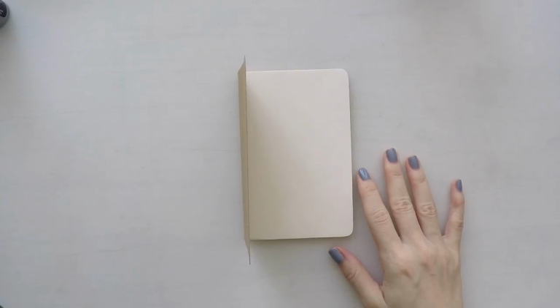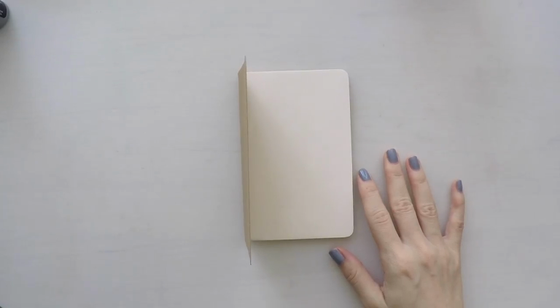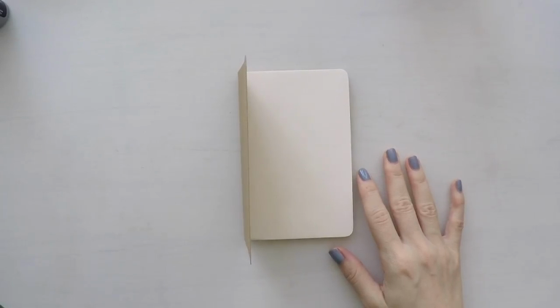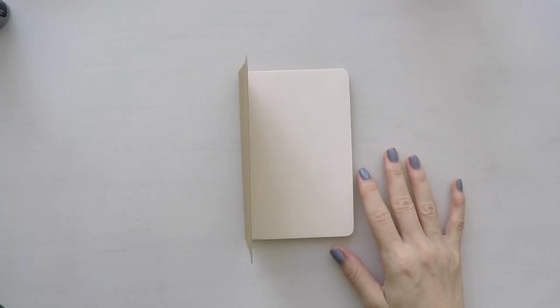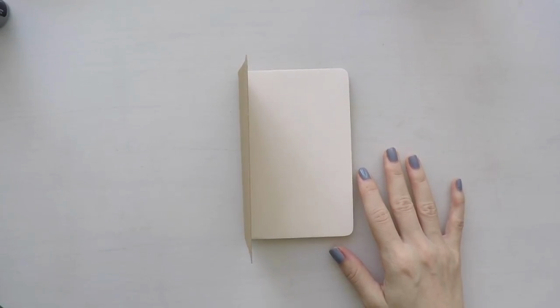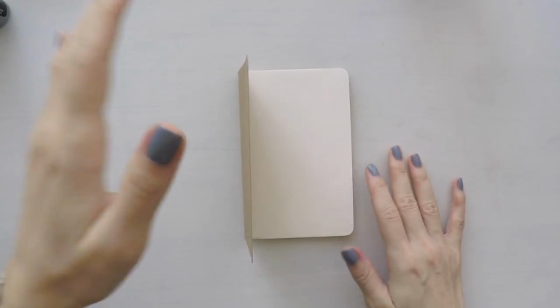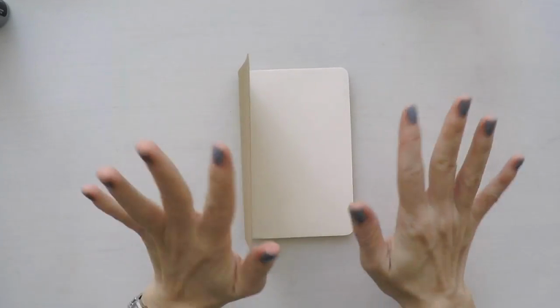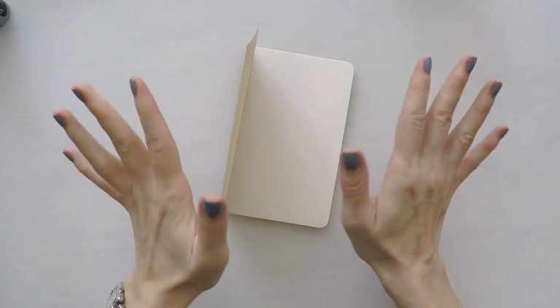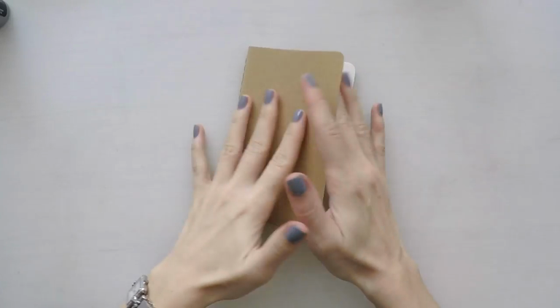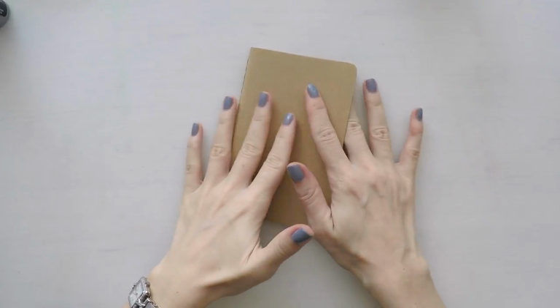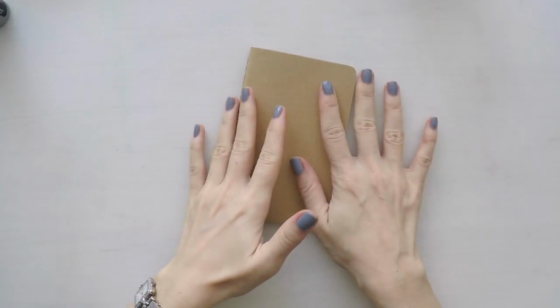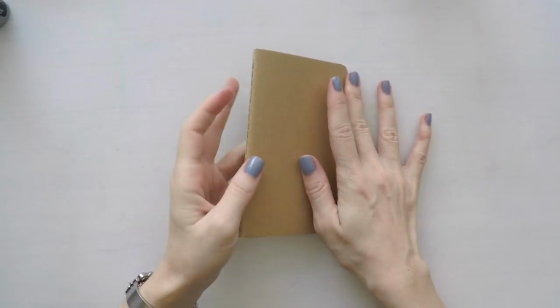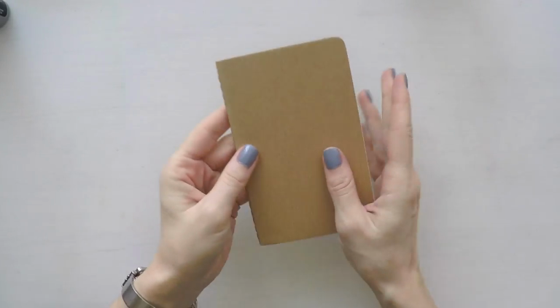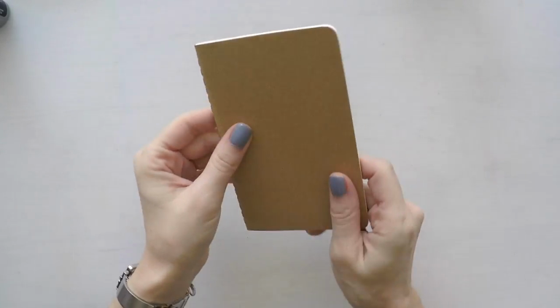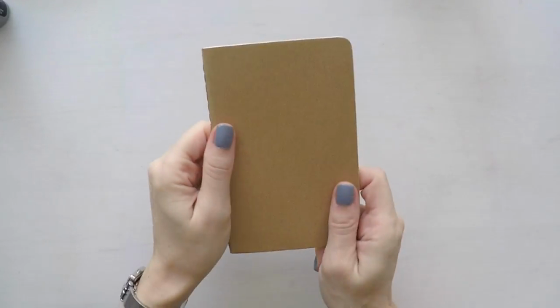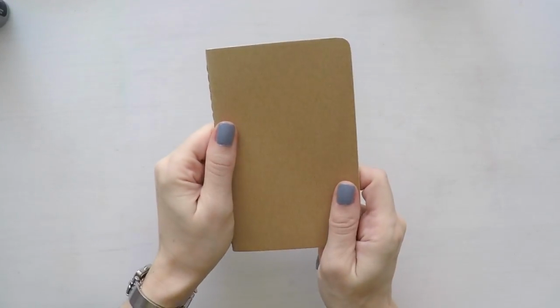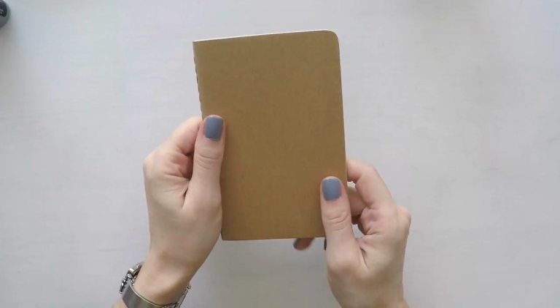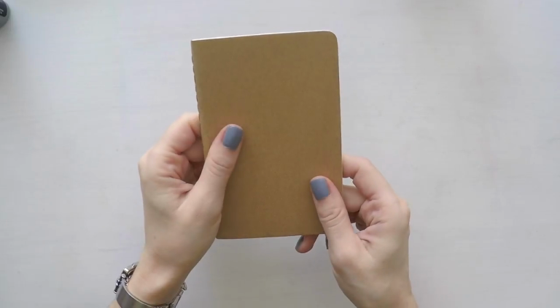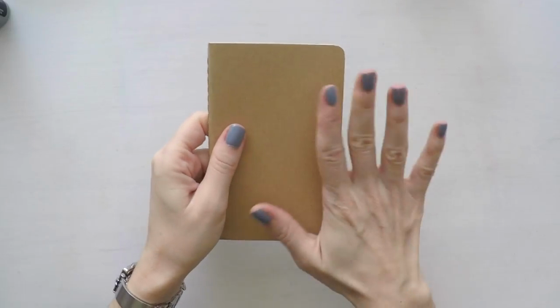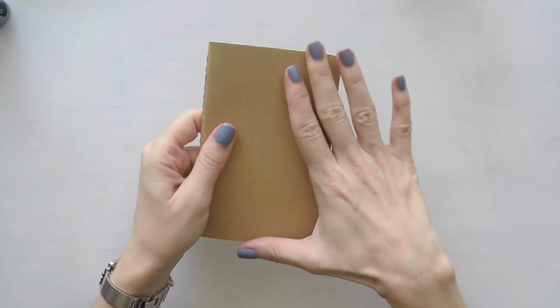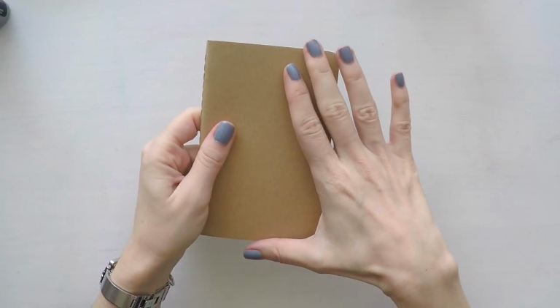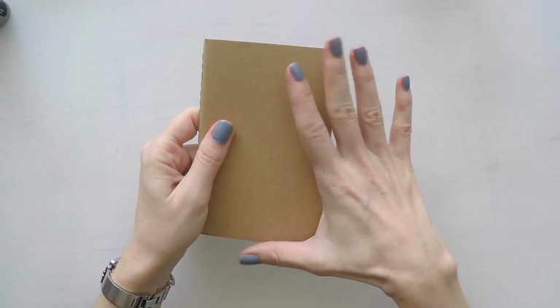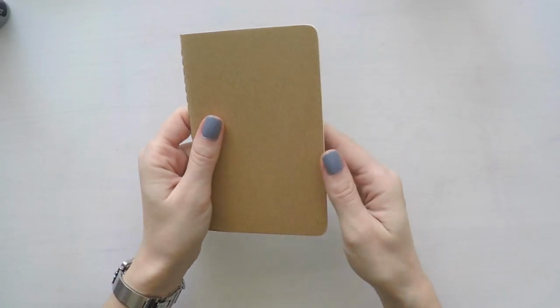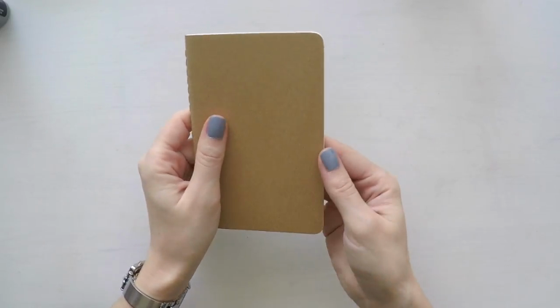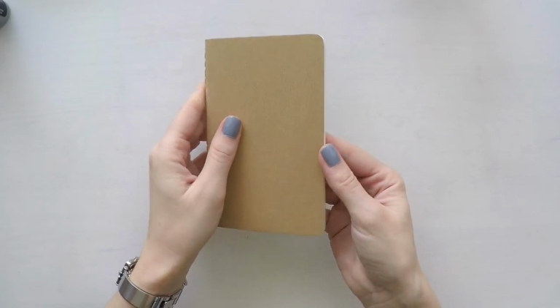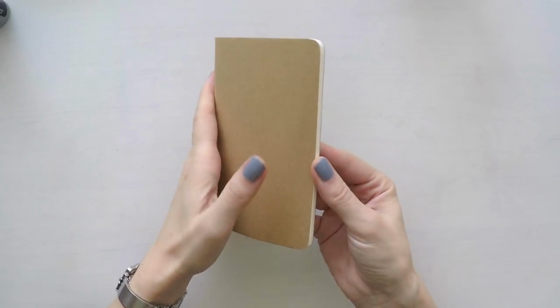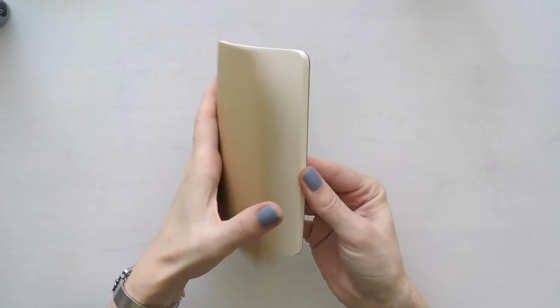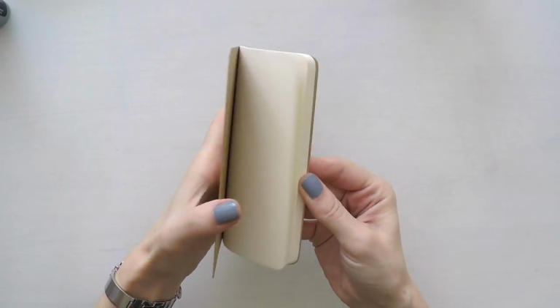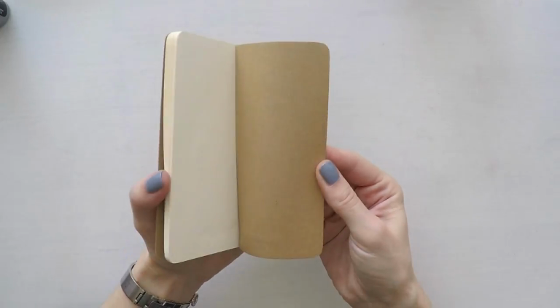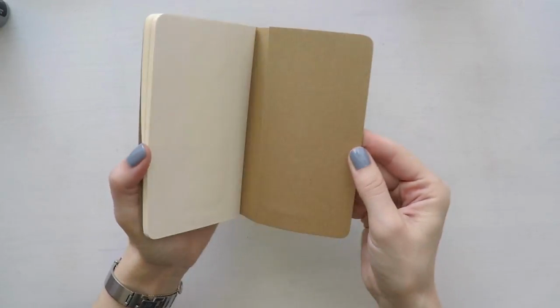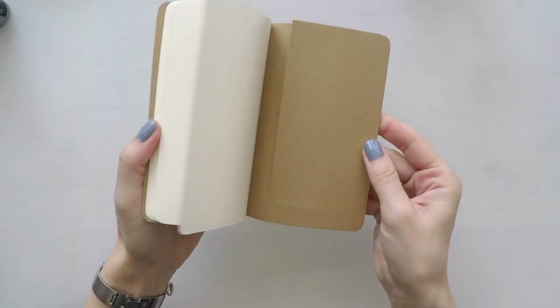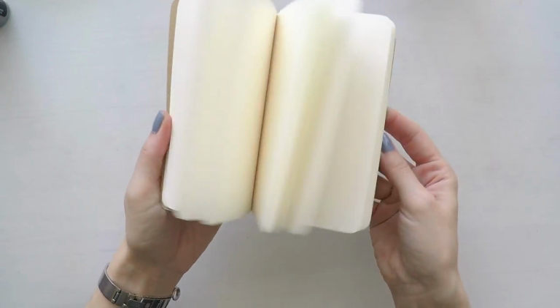Hello, Umut here. Welcome to another video. Today is going to be a short video. As you see I have a very small notebook here in my hand.